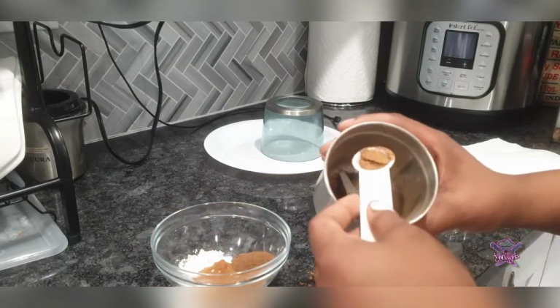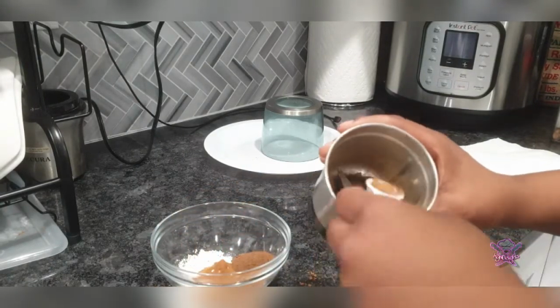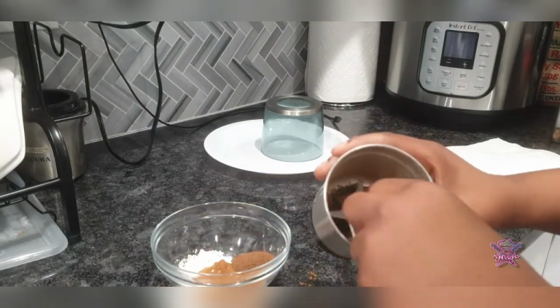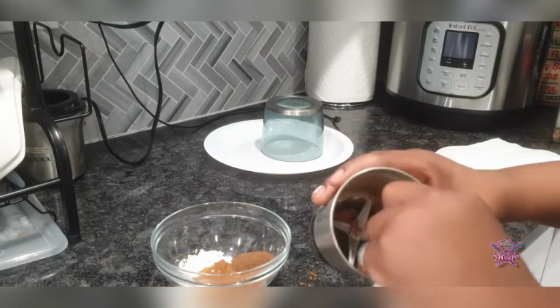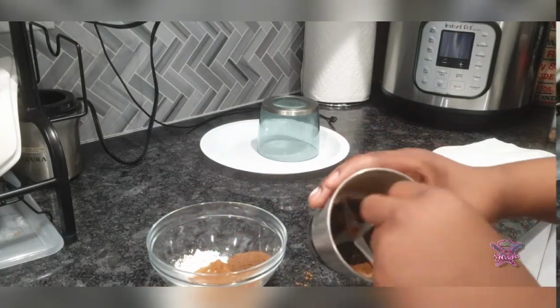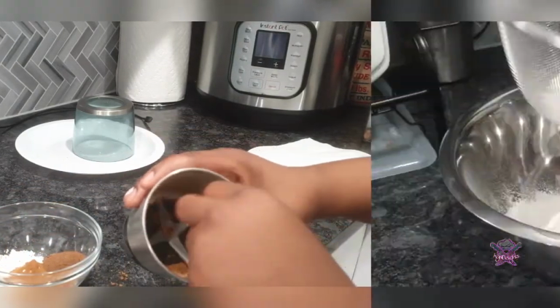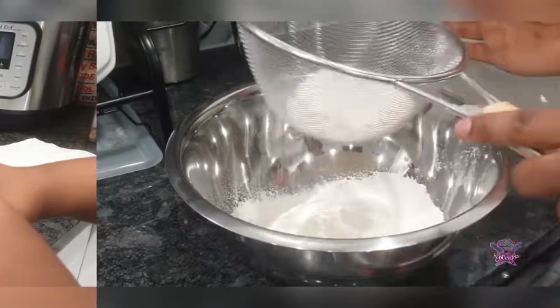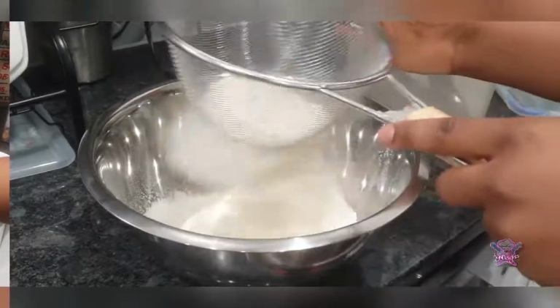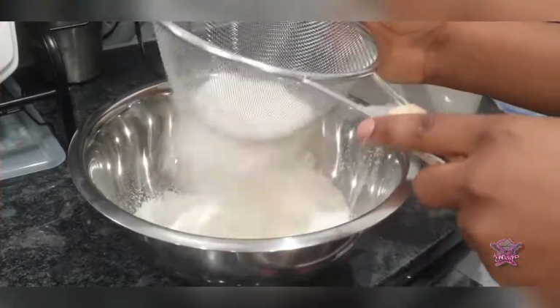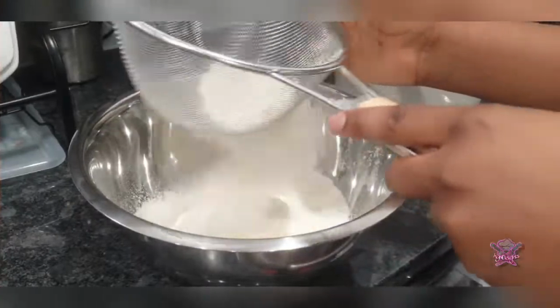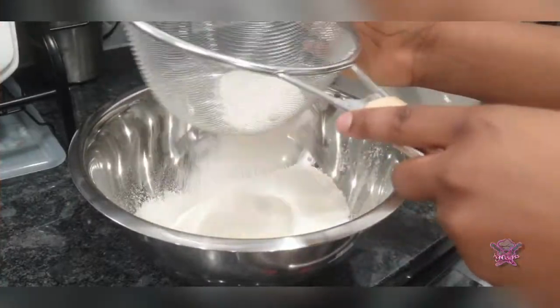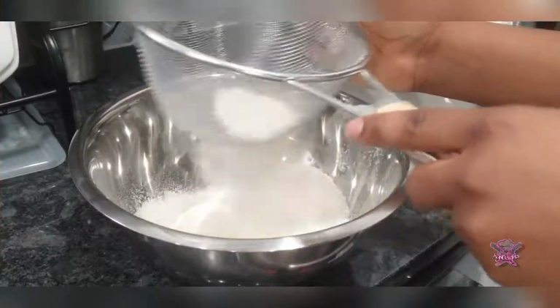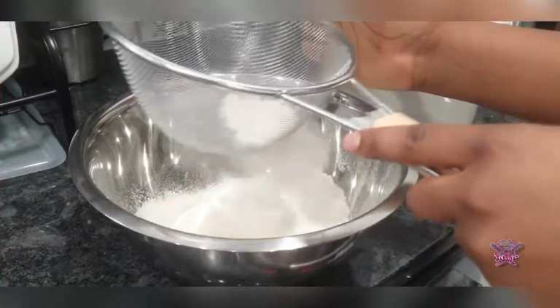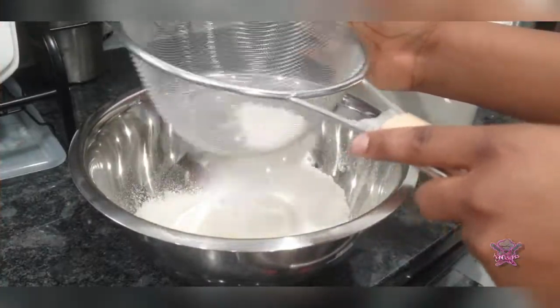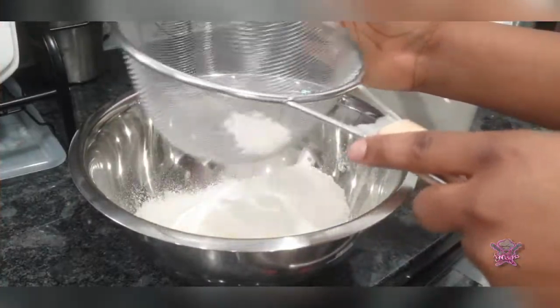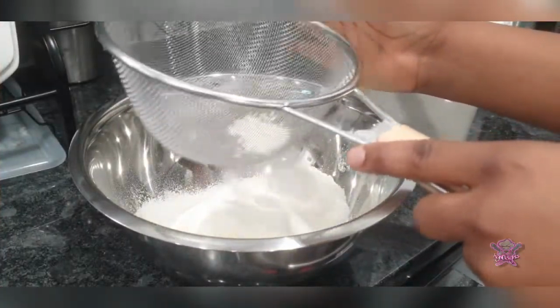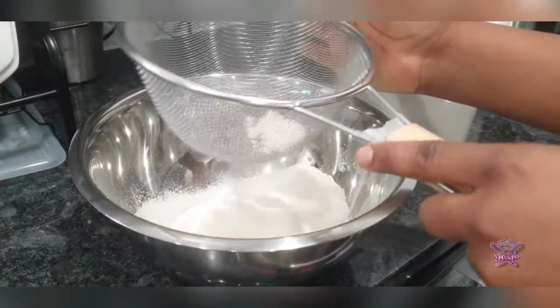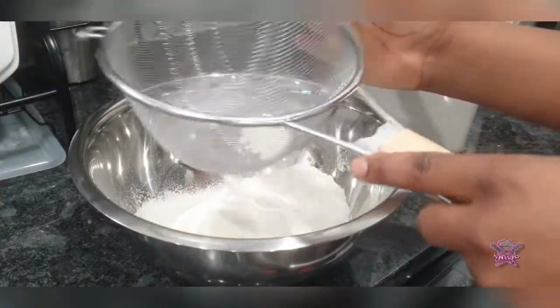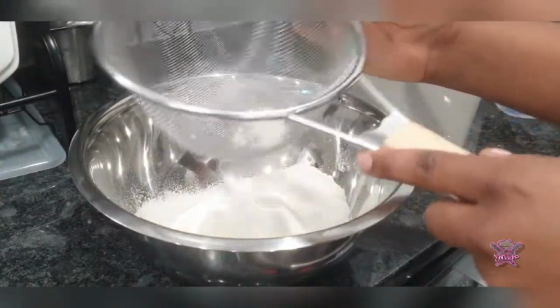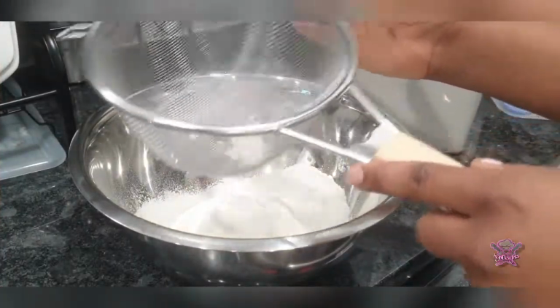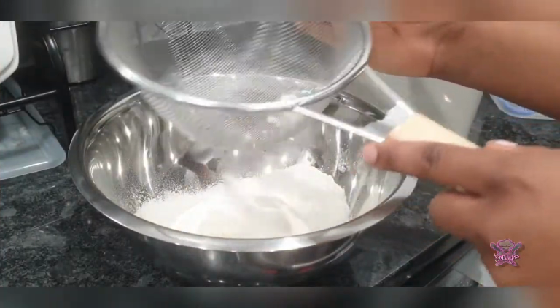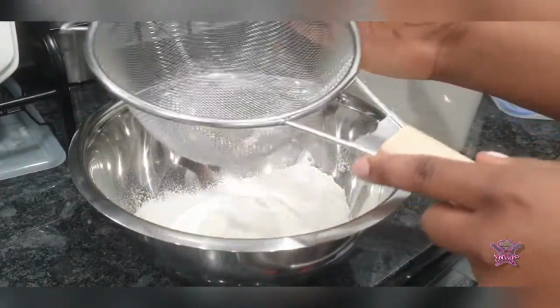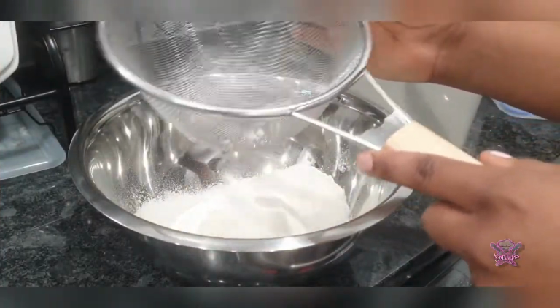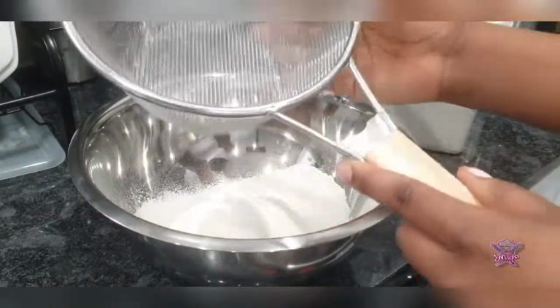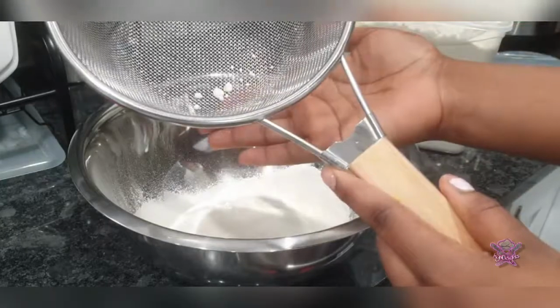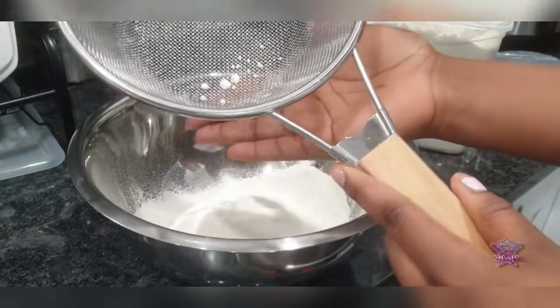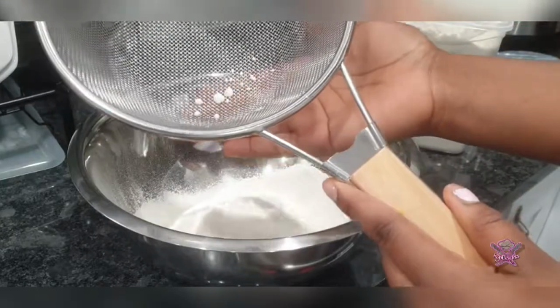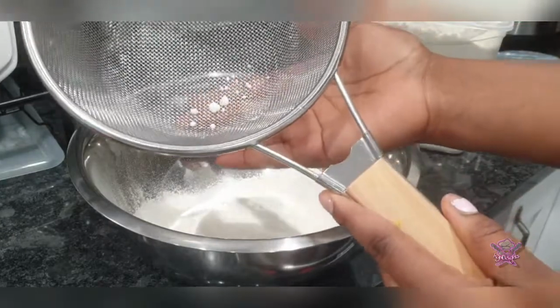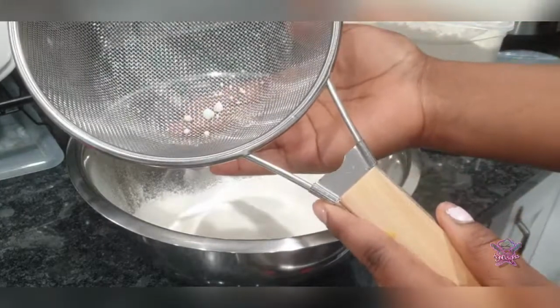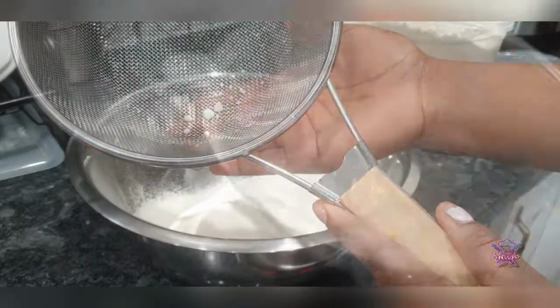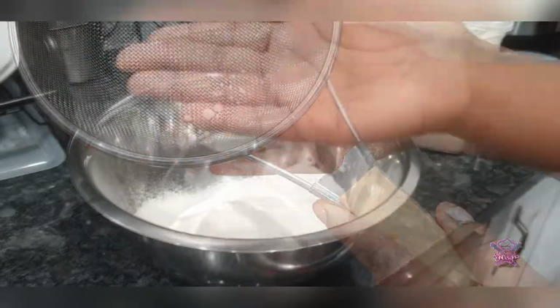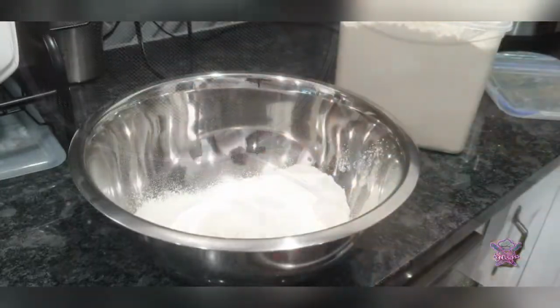For this and any other bread-related recipe, be sure that you sift your flour. This part is also very important.